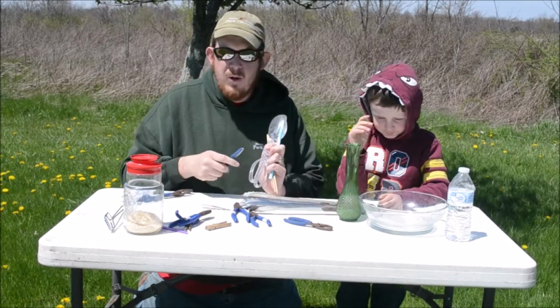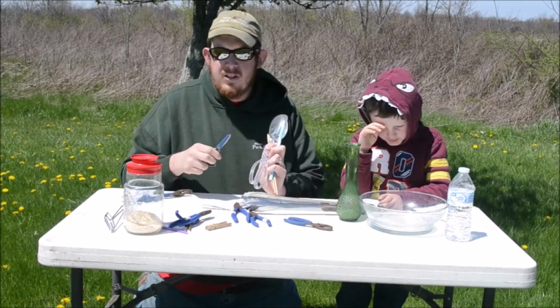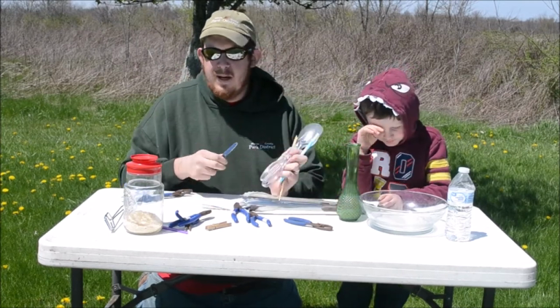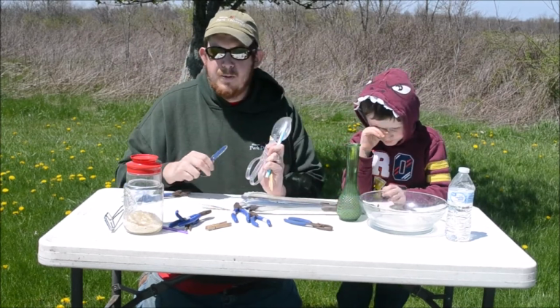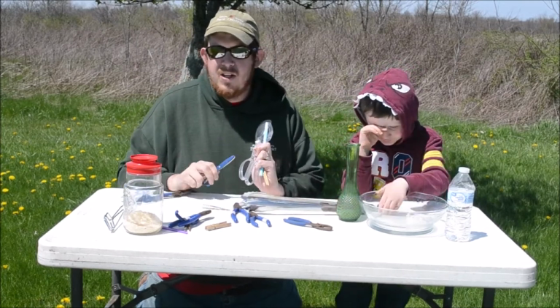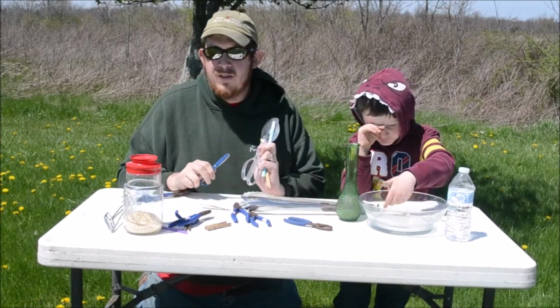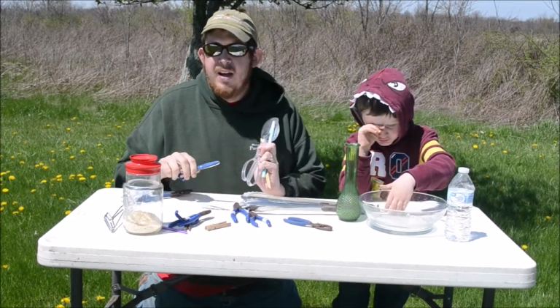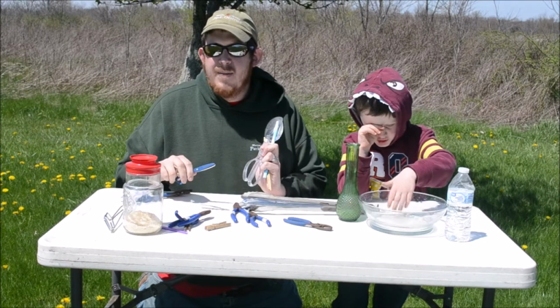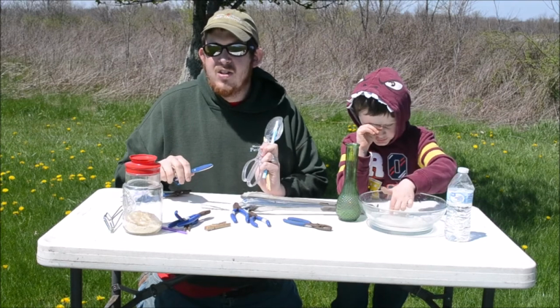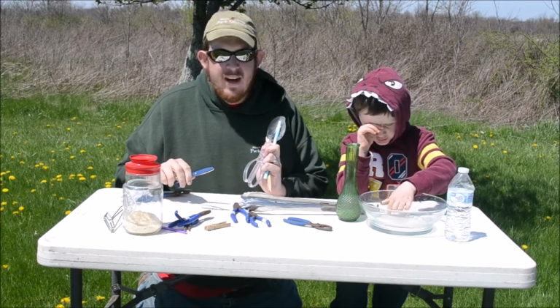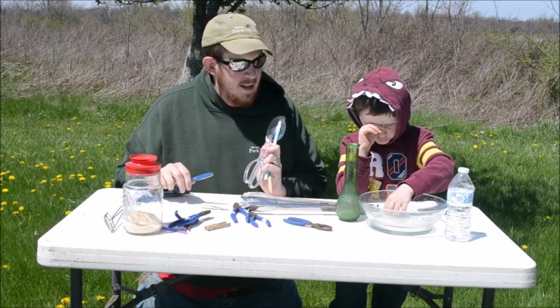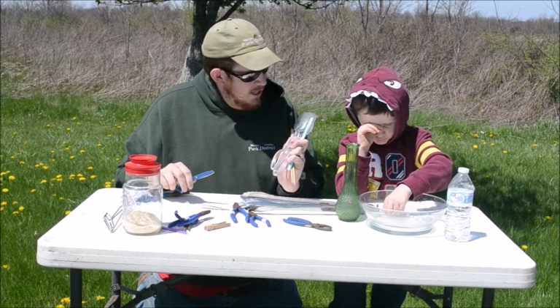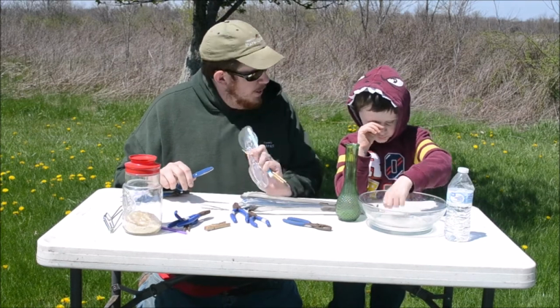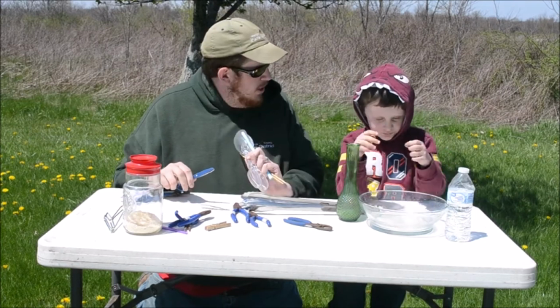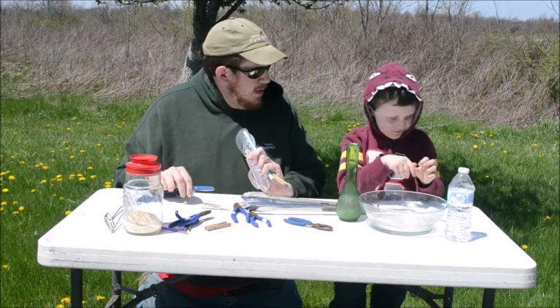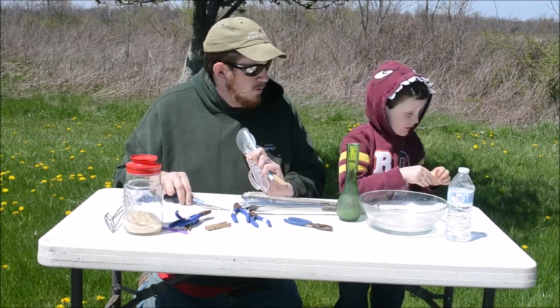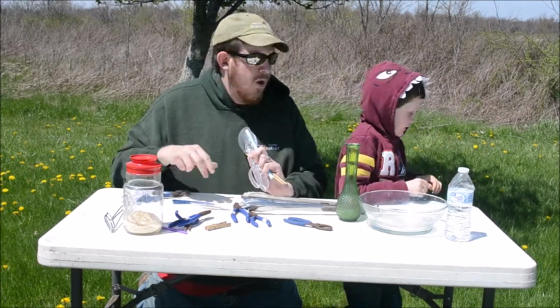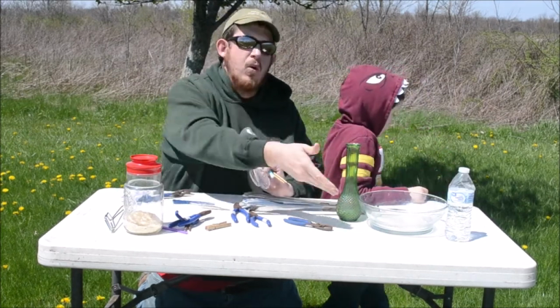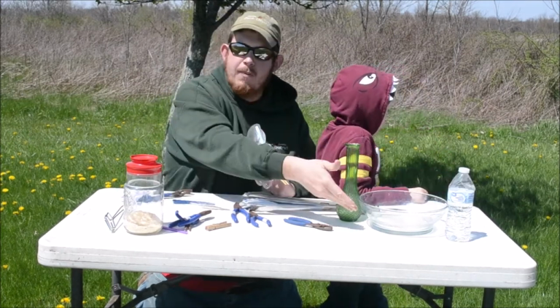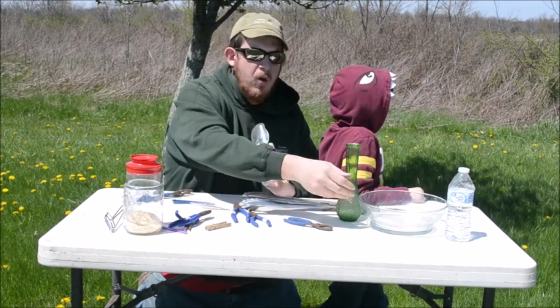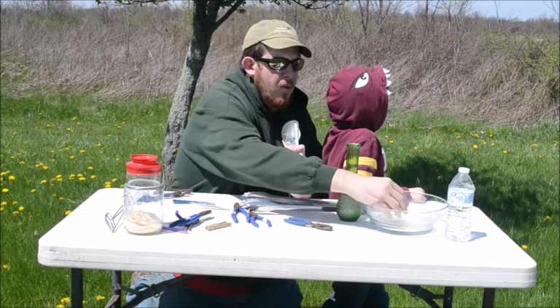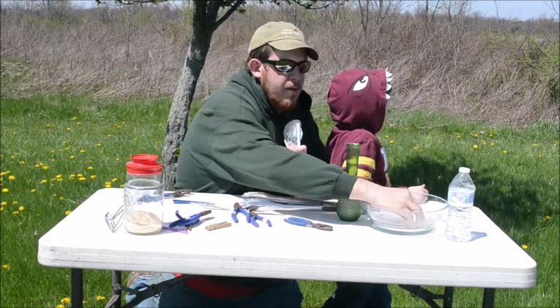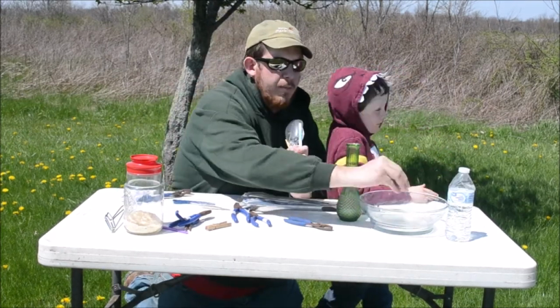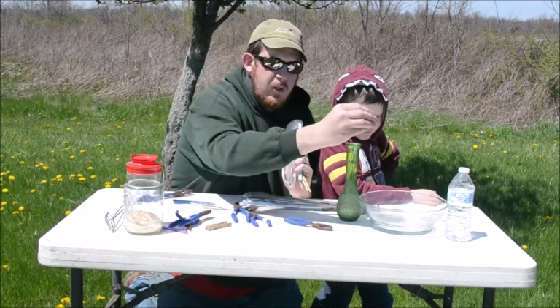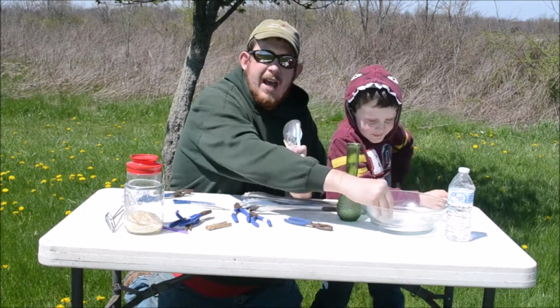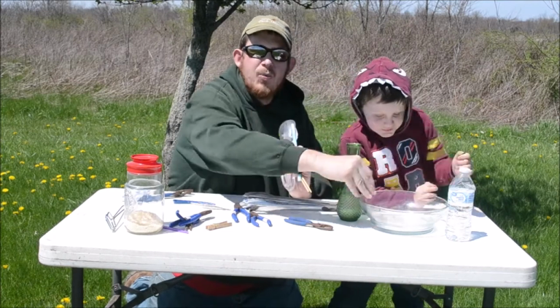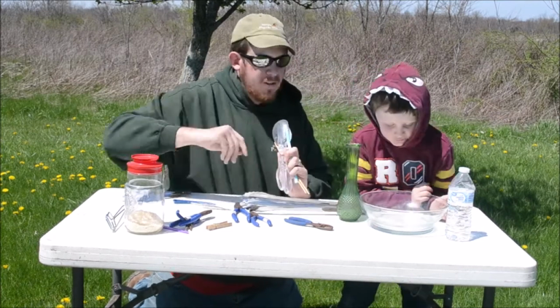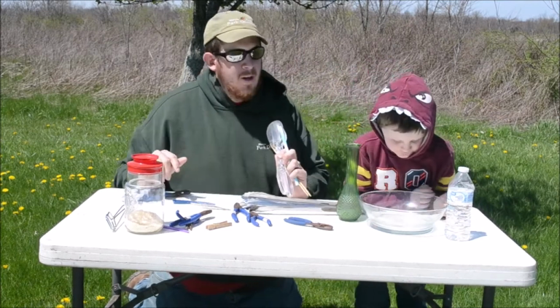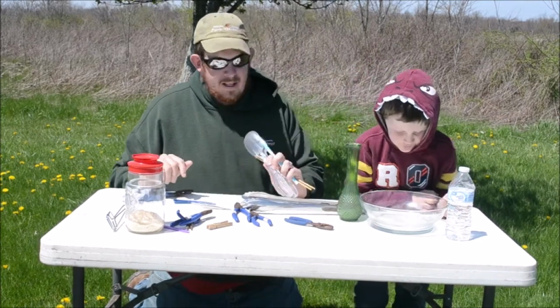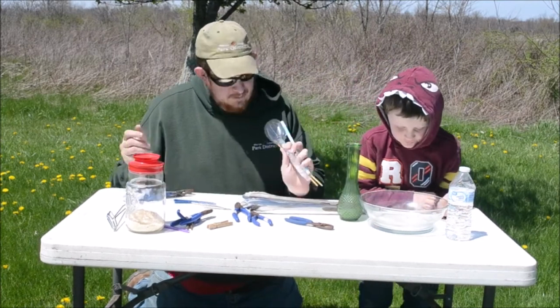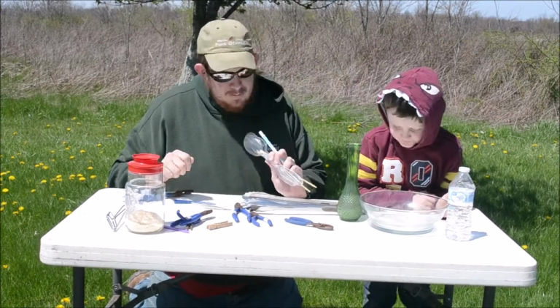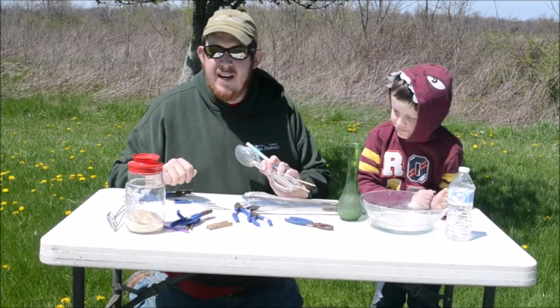We're going to talk about a couple of stations and Jeremiah is going to help me out. And of course, a bowl with some marbles as well. So let's dig in.